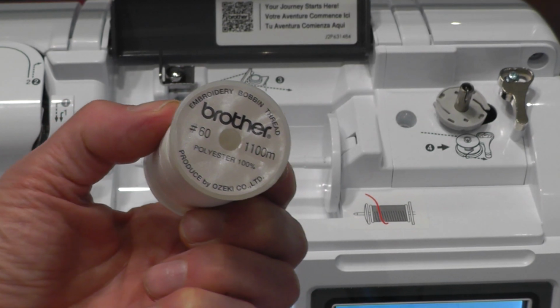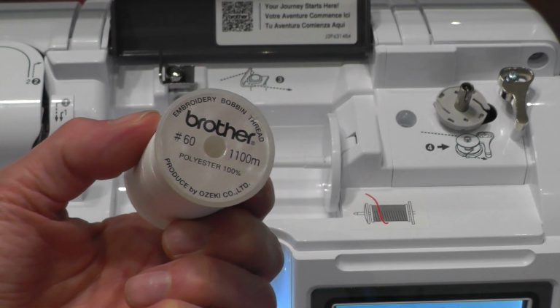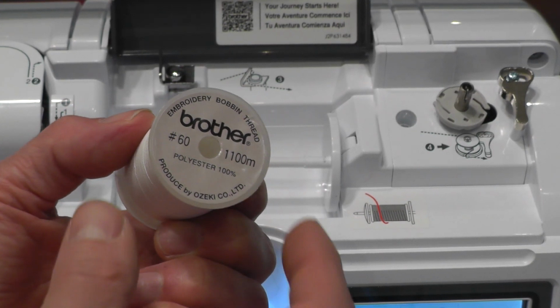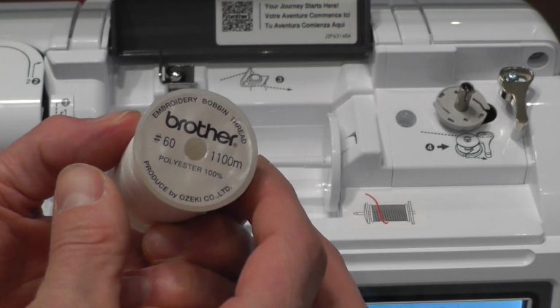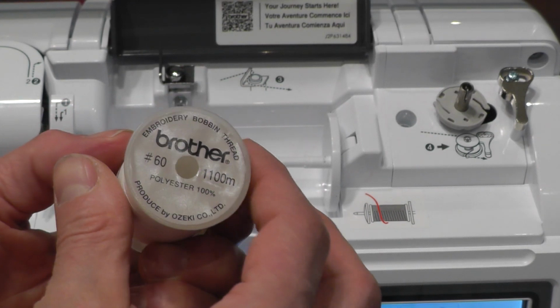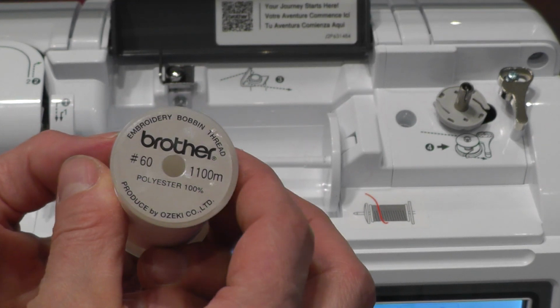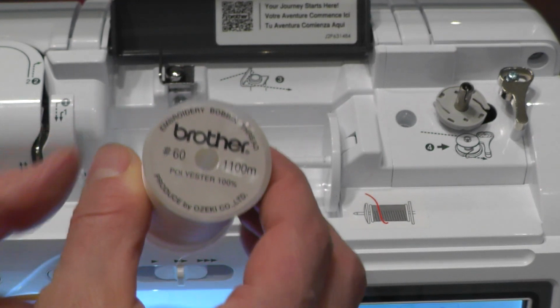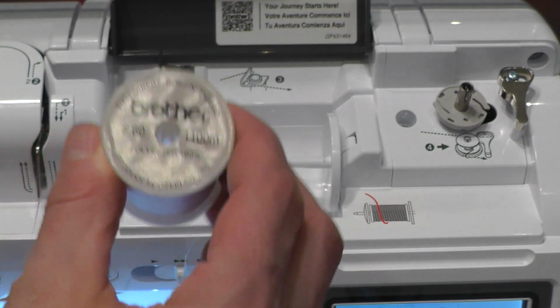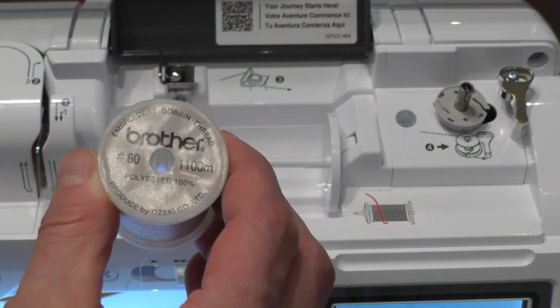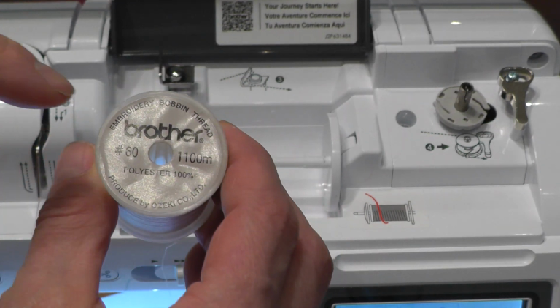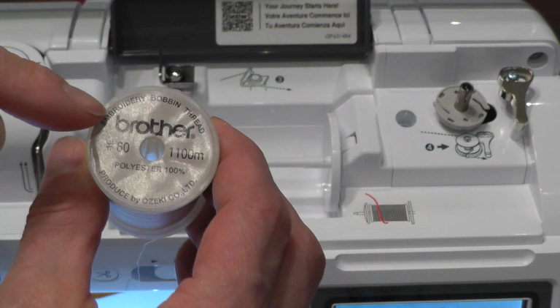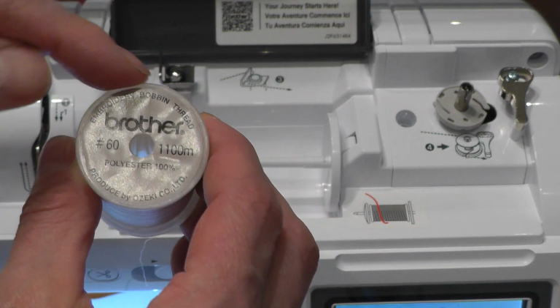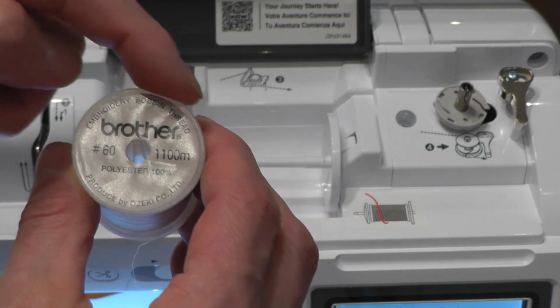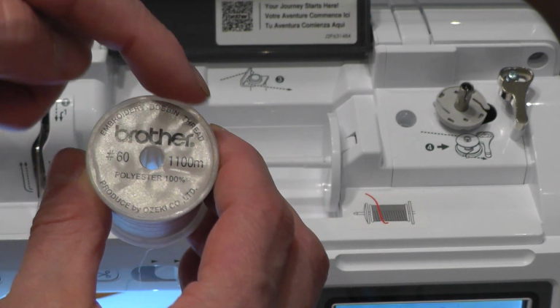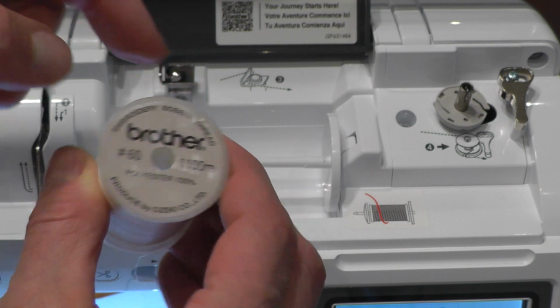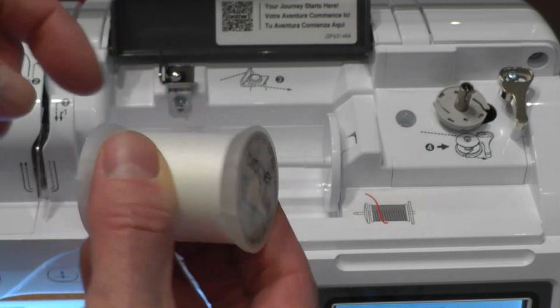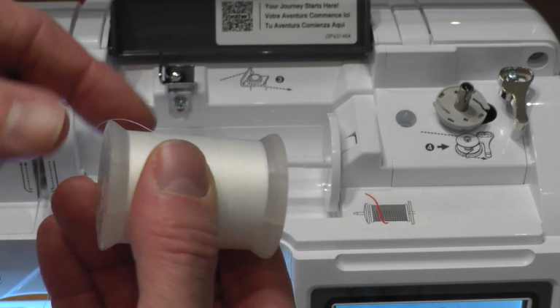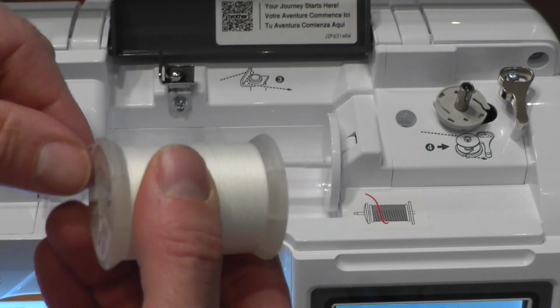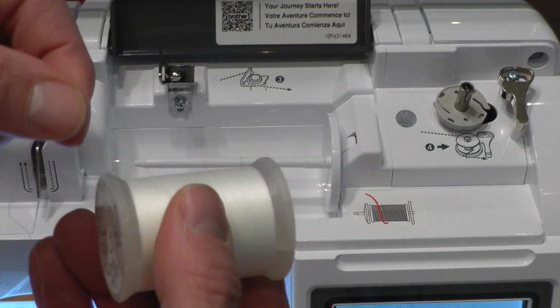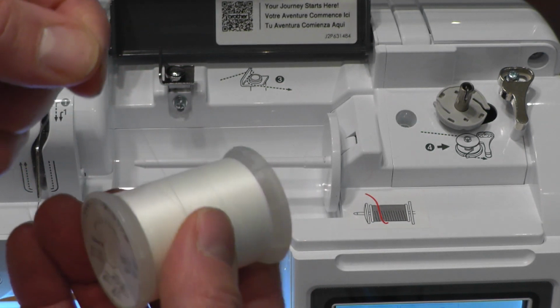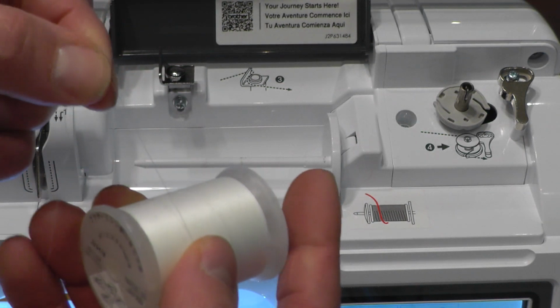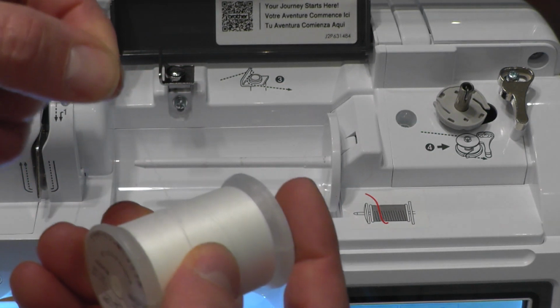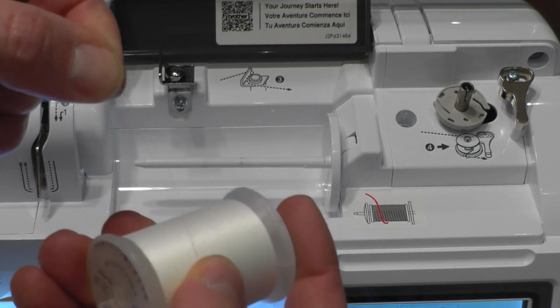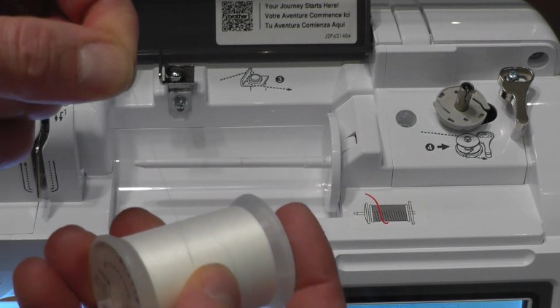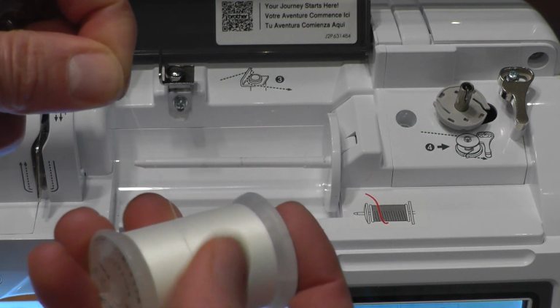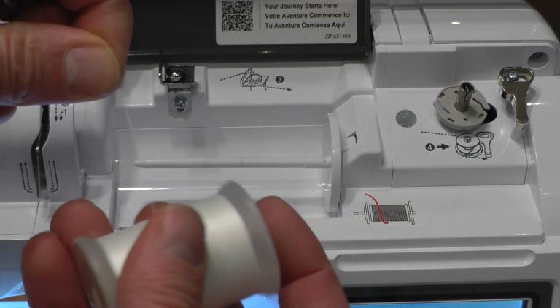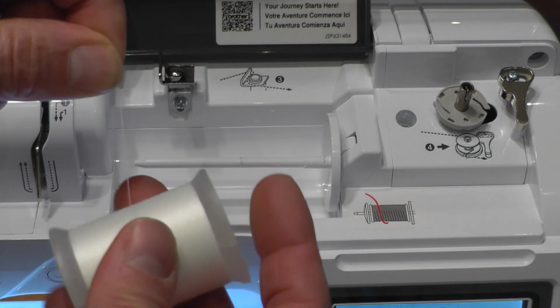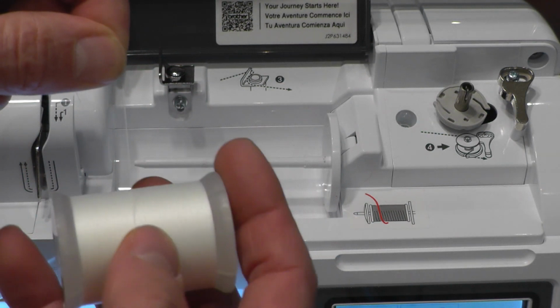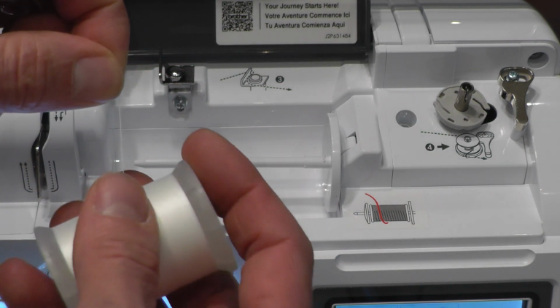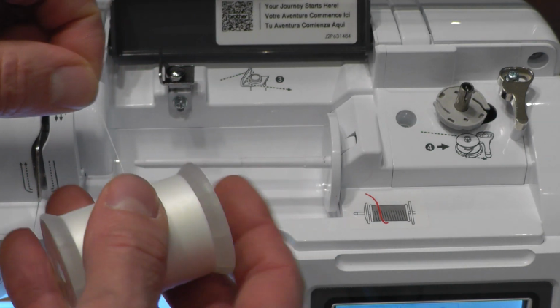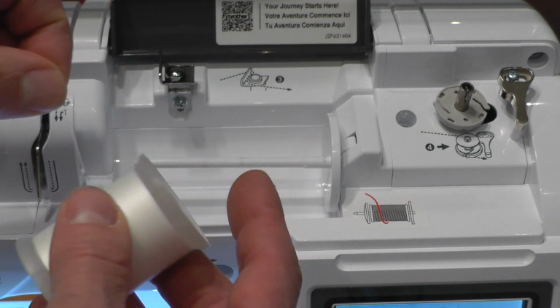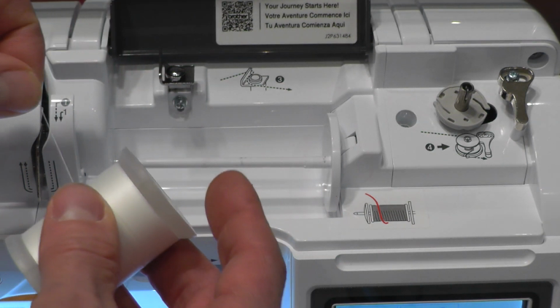I'll show you how to wind a bobbin. First, start with the embroidery bobbin thread. Don't use the regular white thread — this is tougher and it's also slicker.